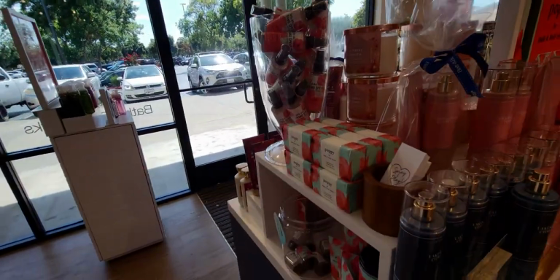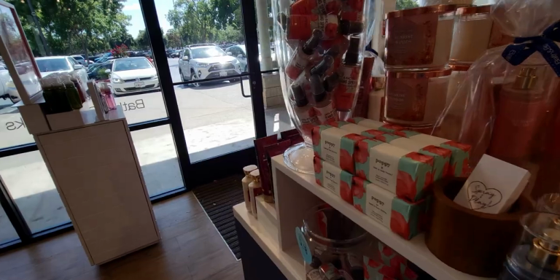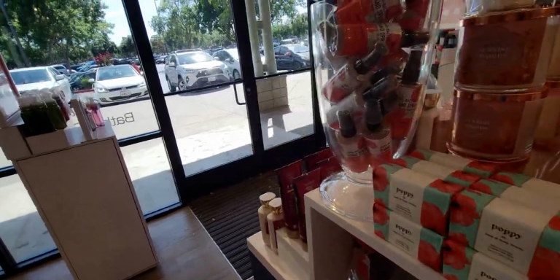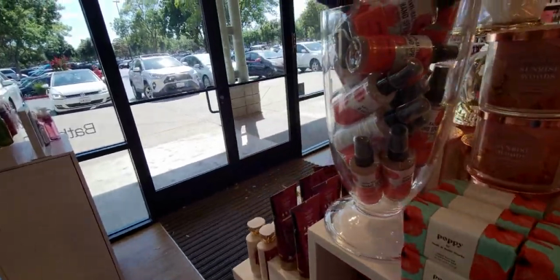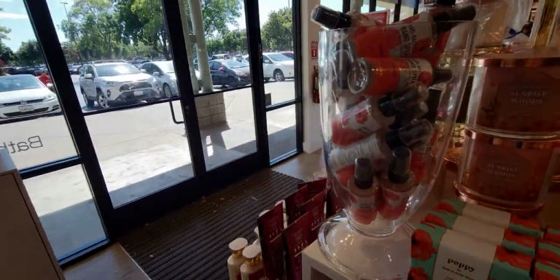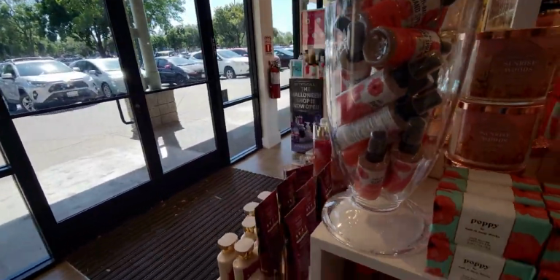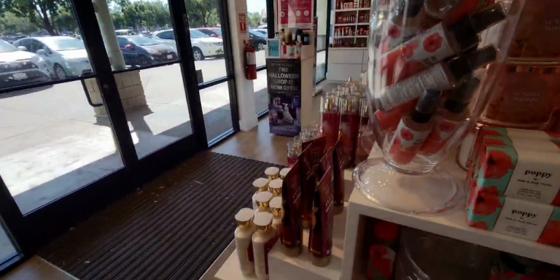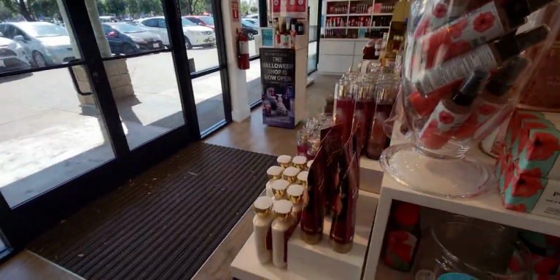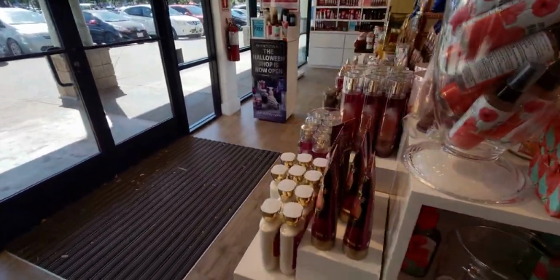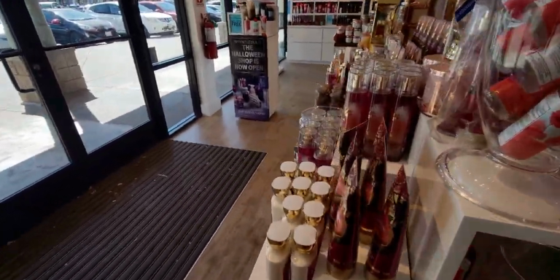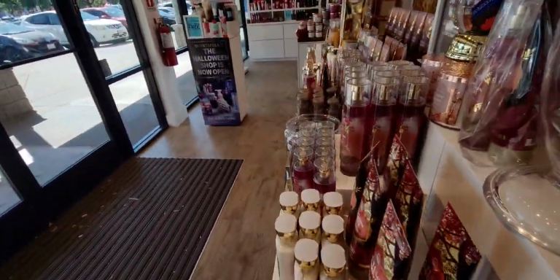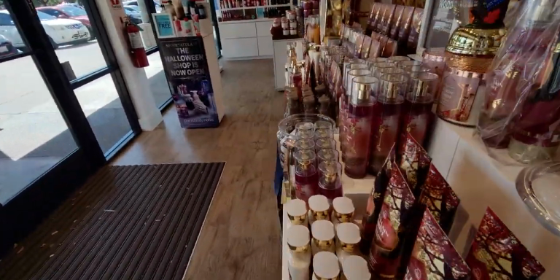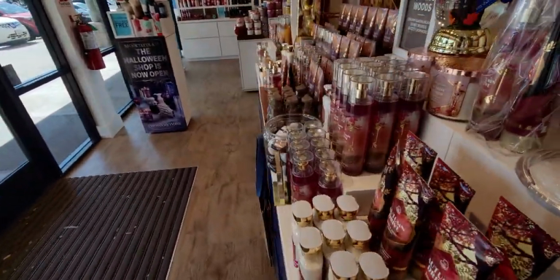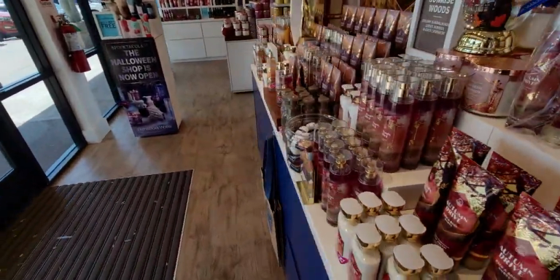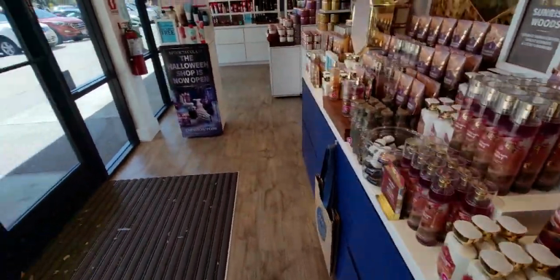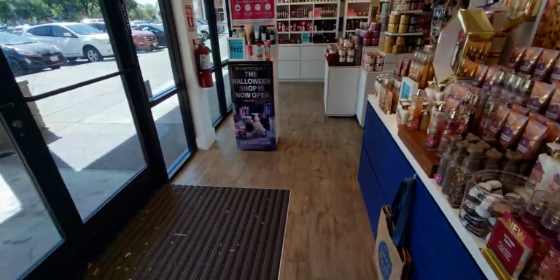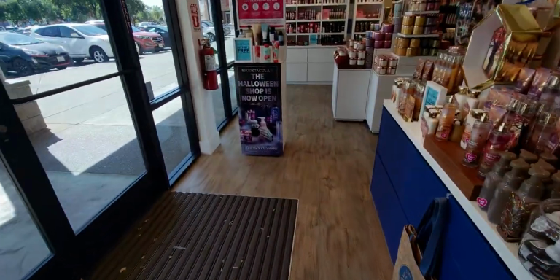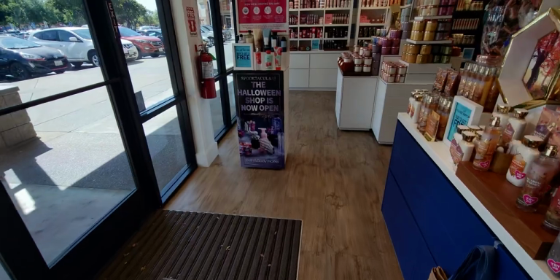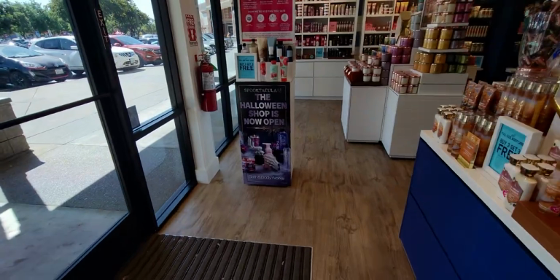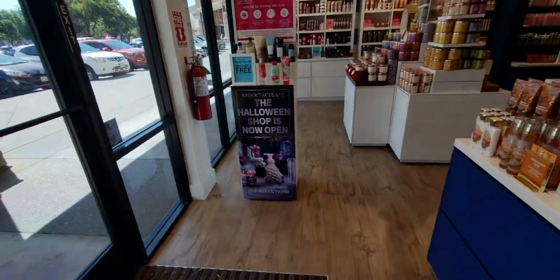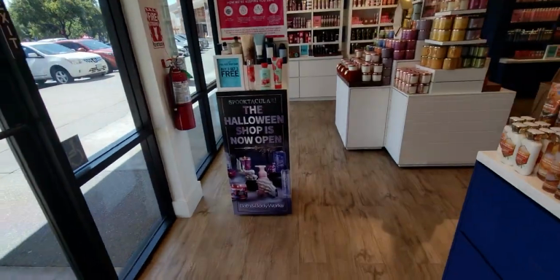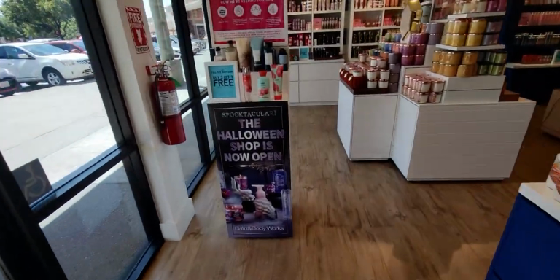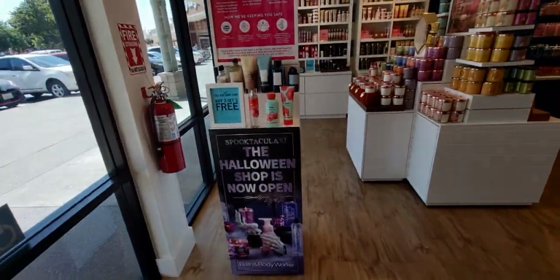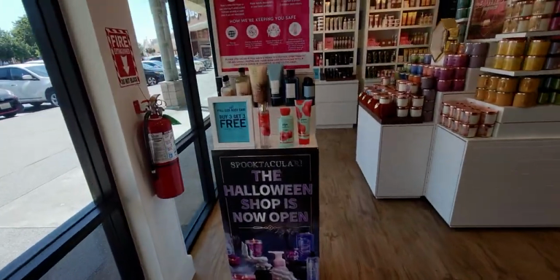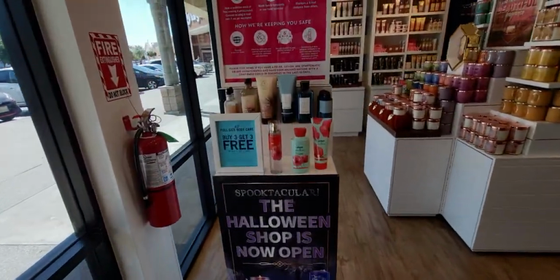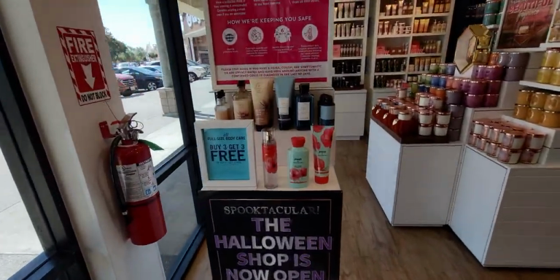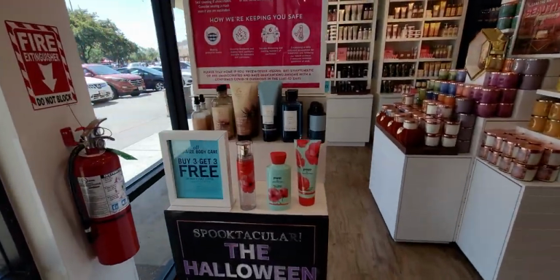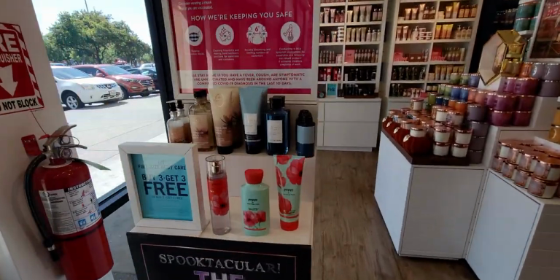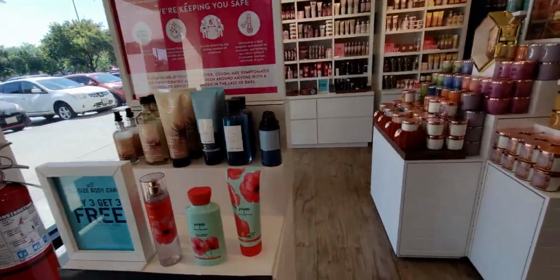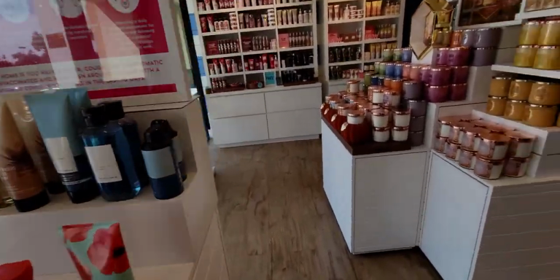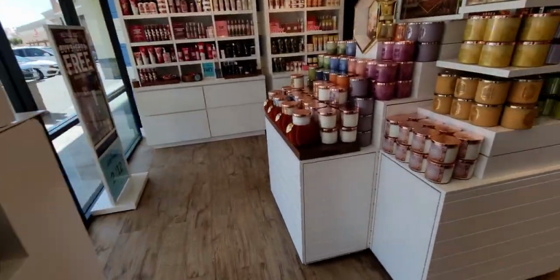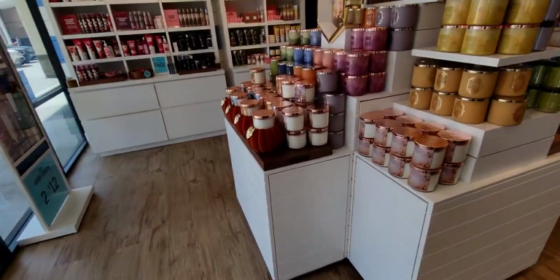Here are some more of the new scents that just came out — Sunrise Woods as well. As far as sales go for body care, it's buy three, get three right now.